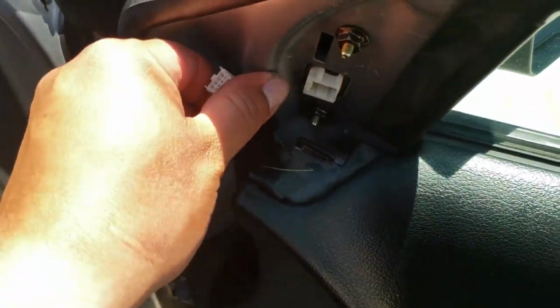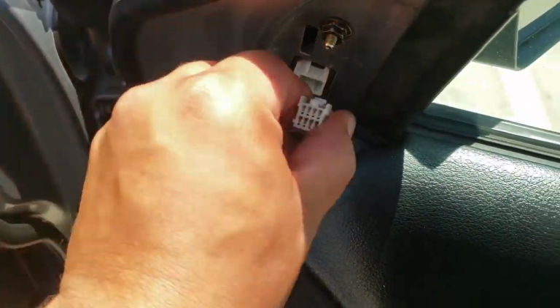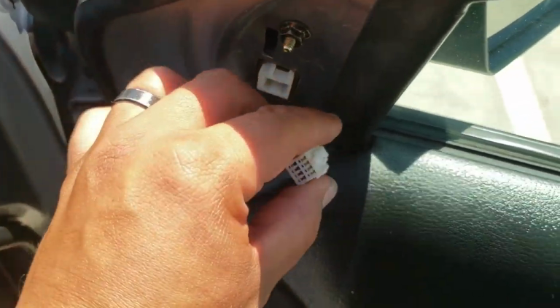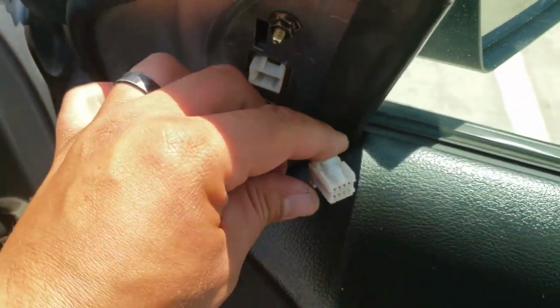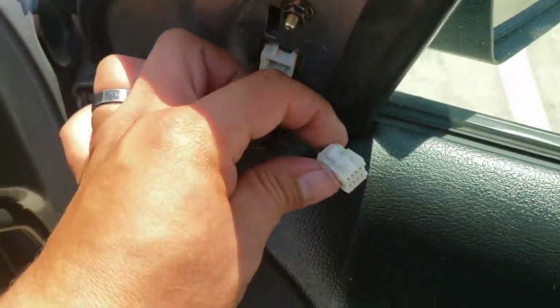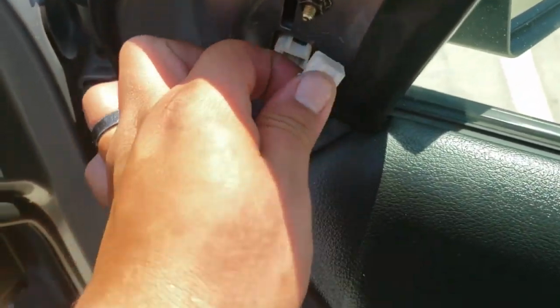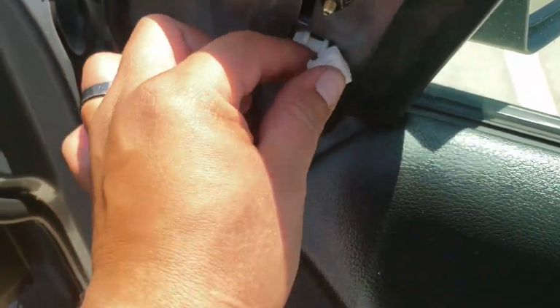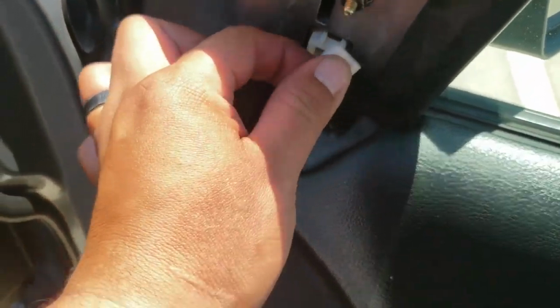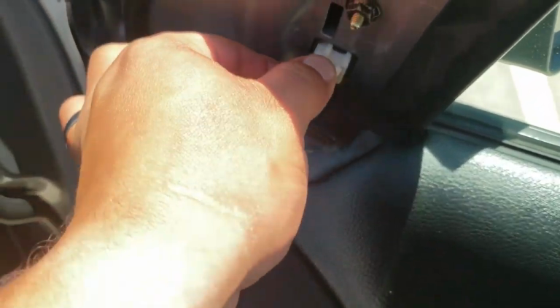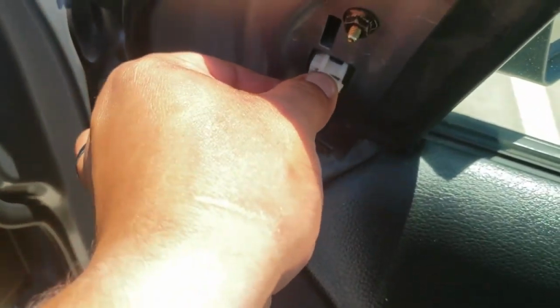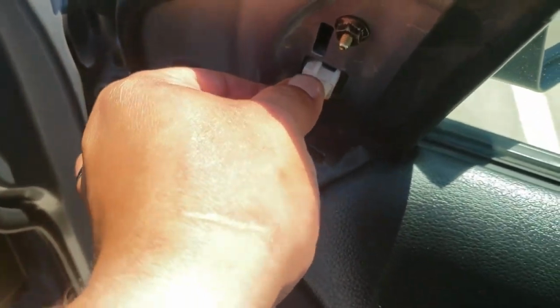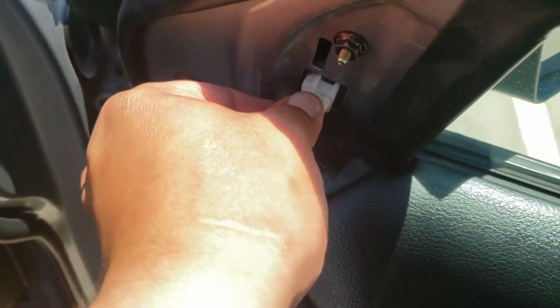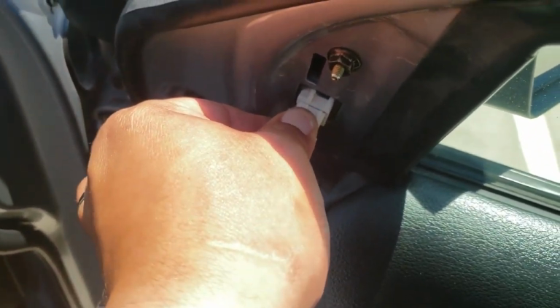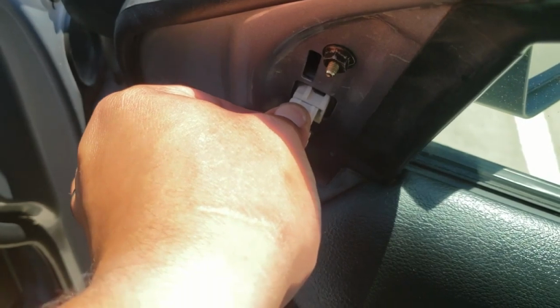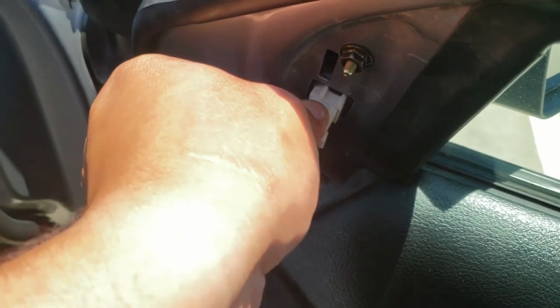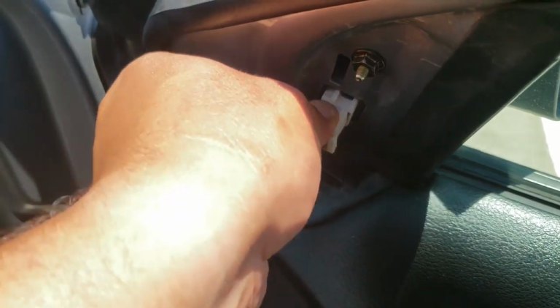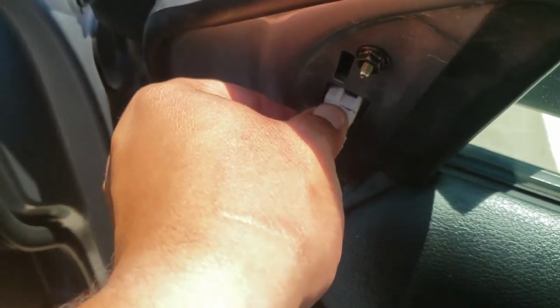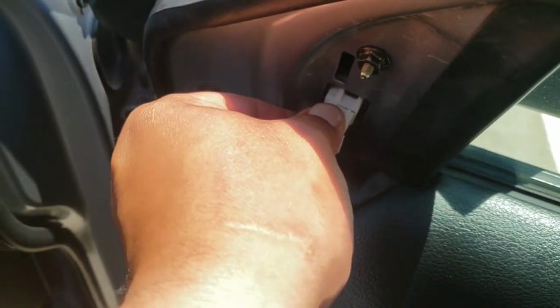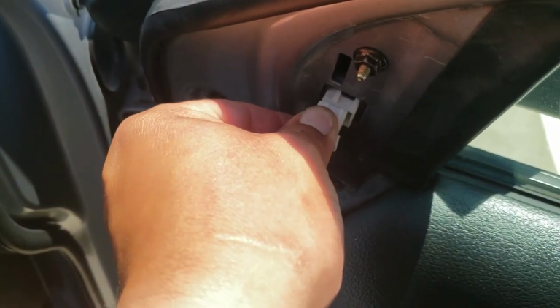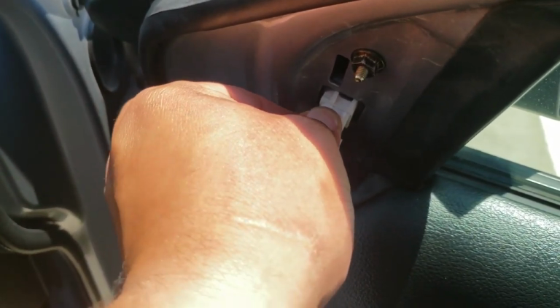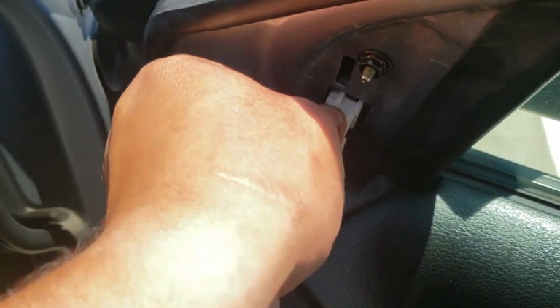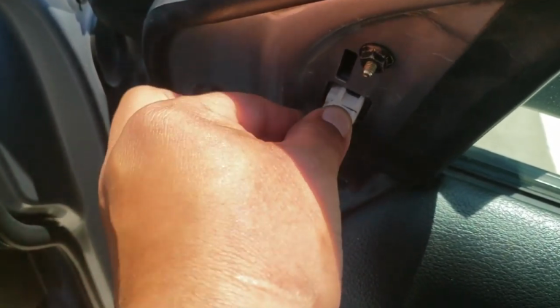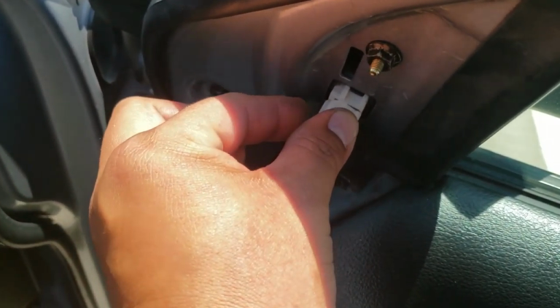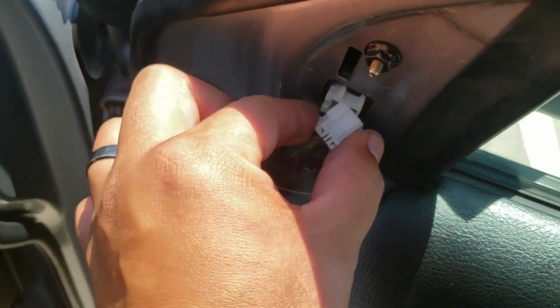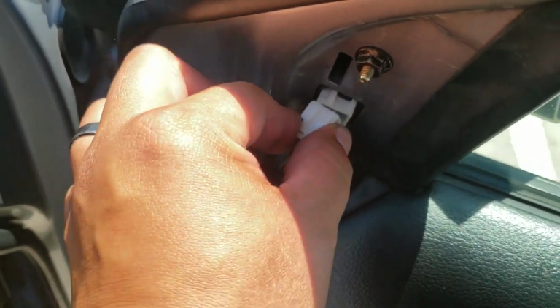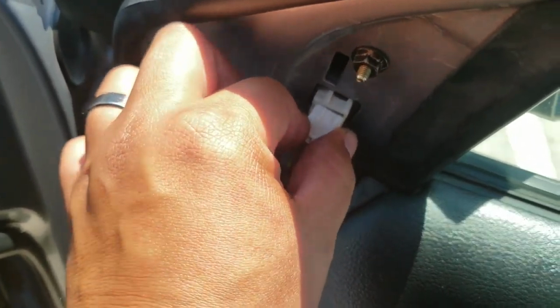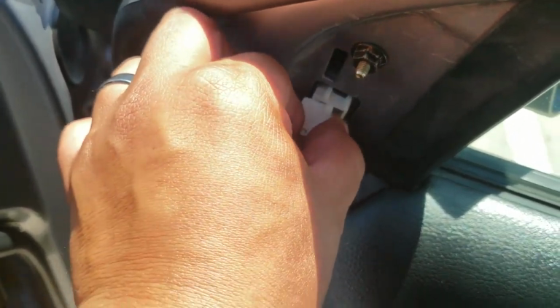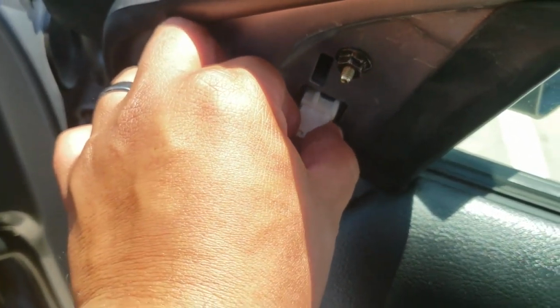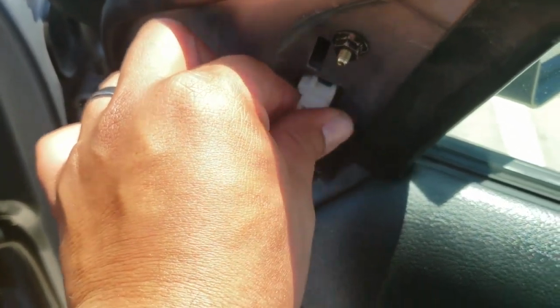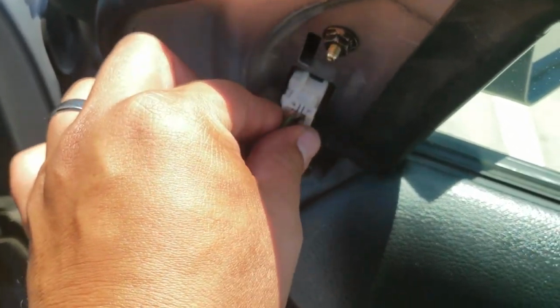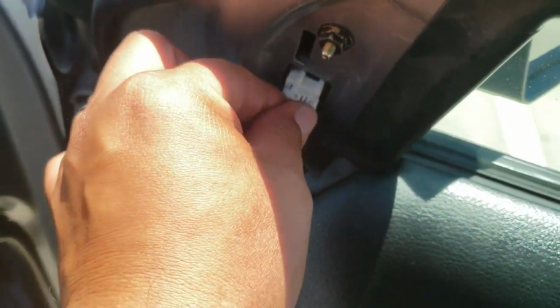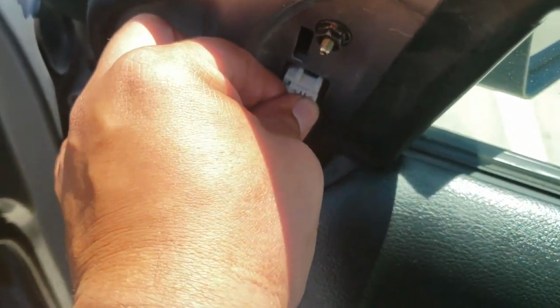Now we're going to go ahead and grab our pigtail and connect it. And there it is.